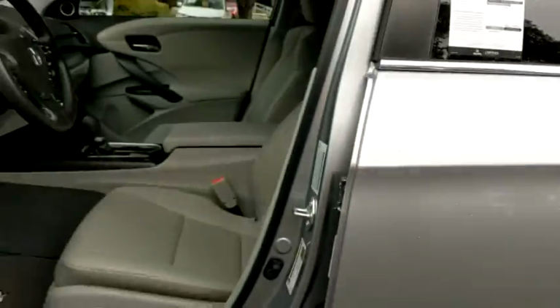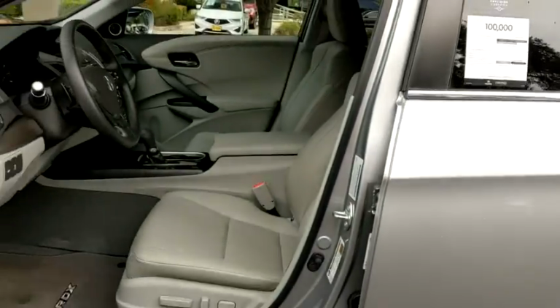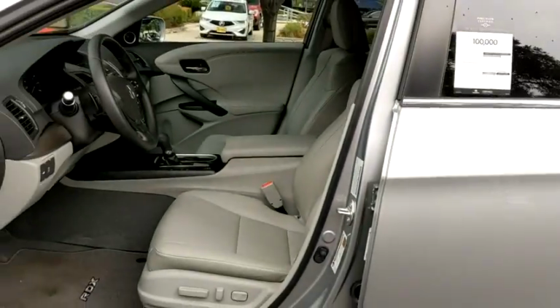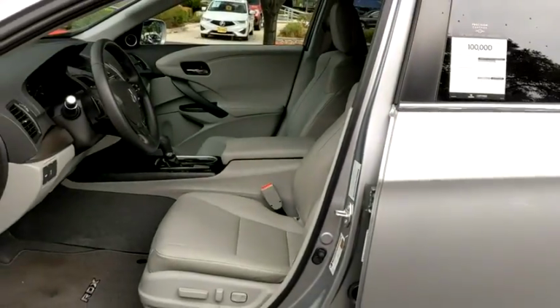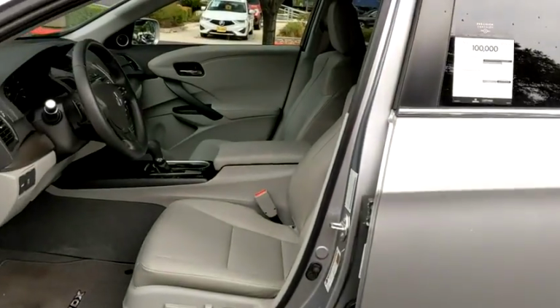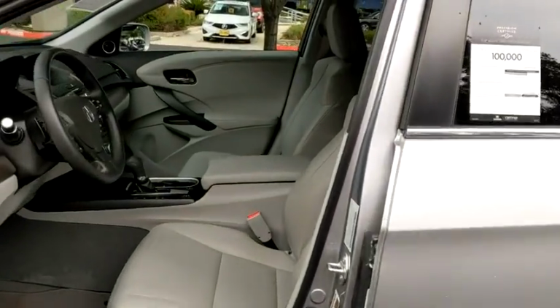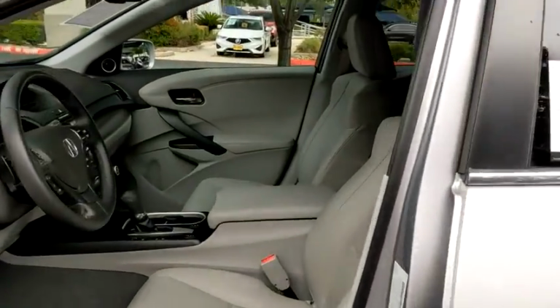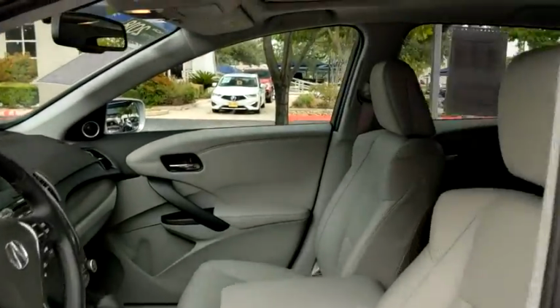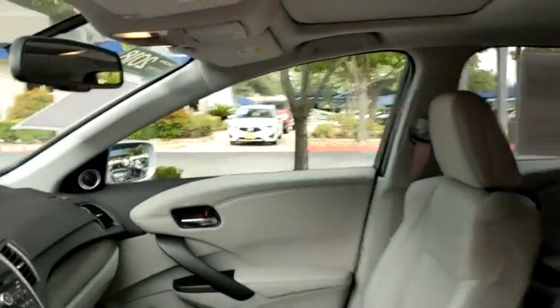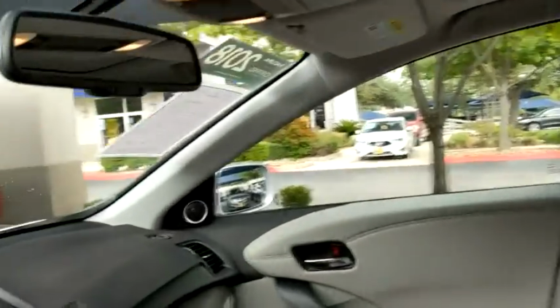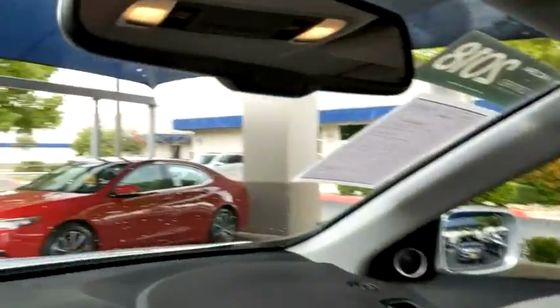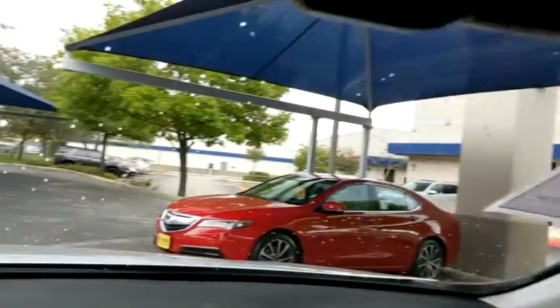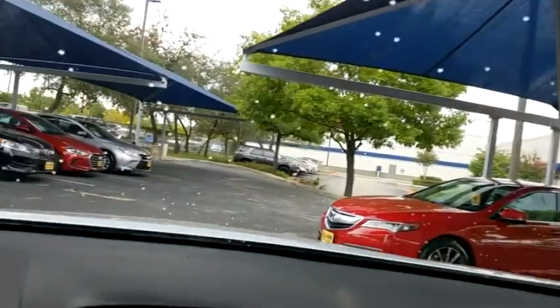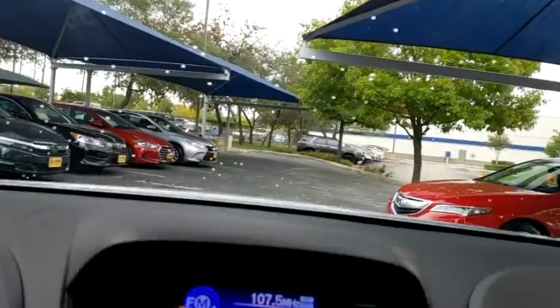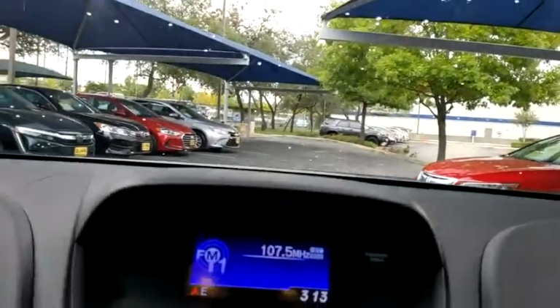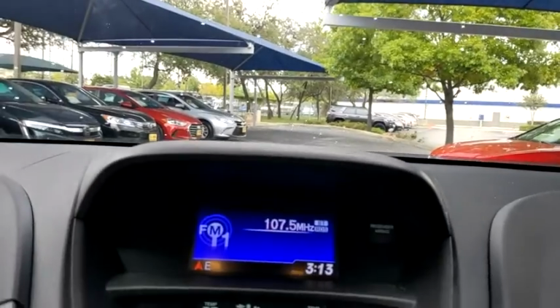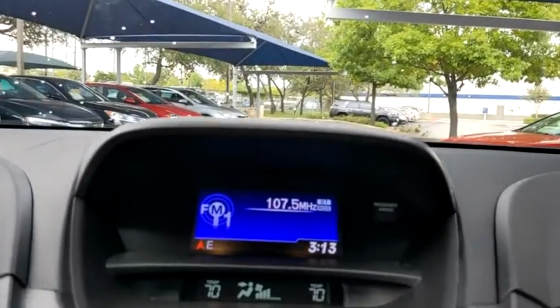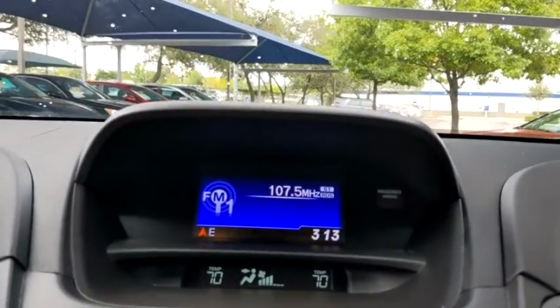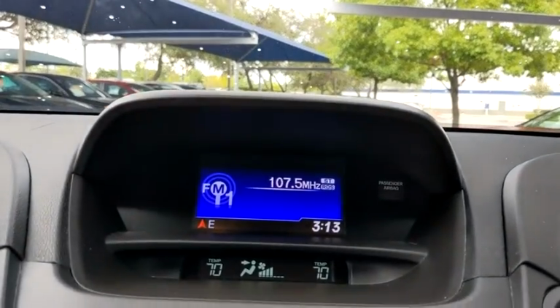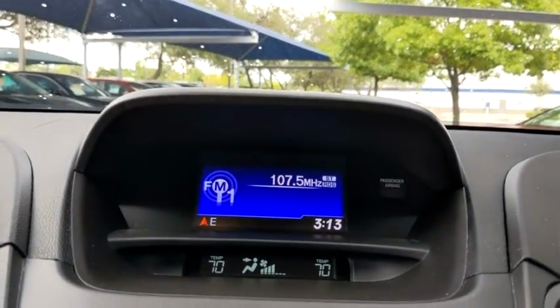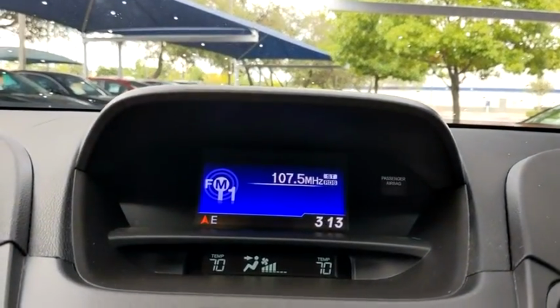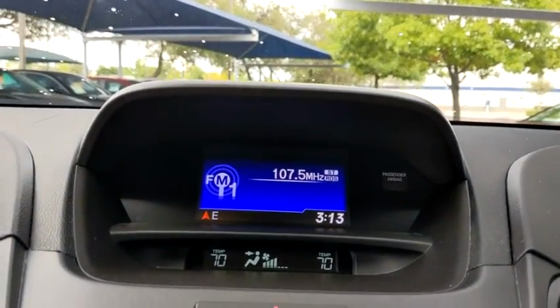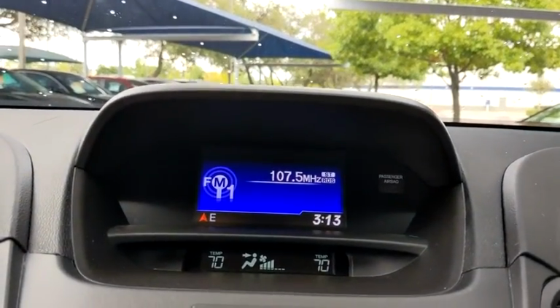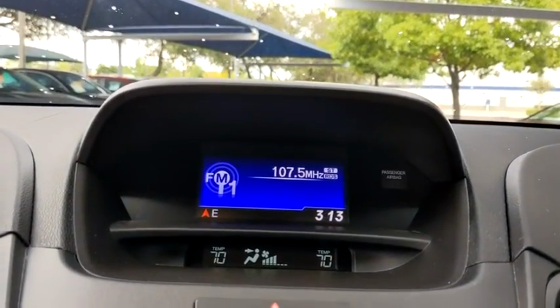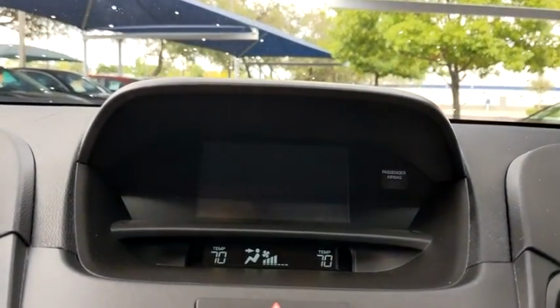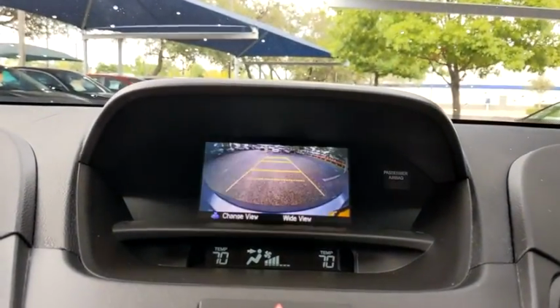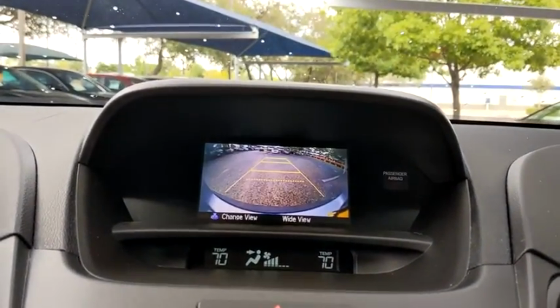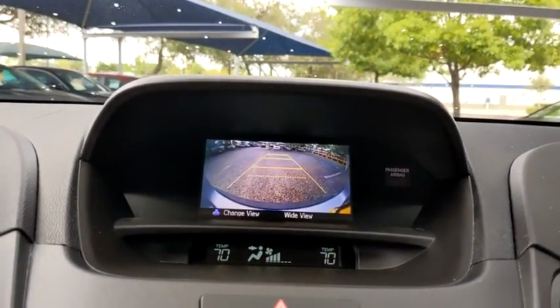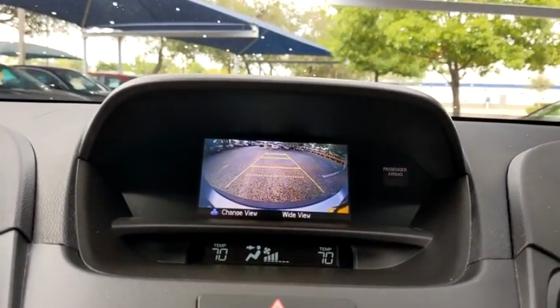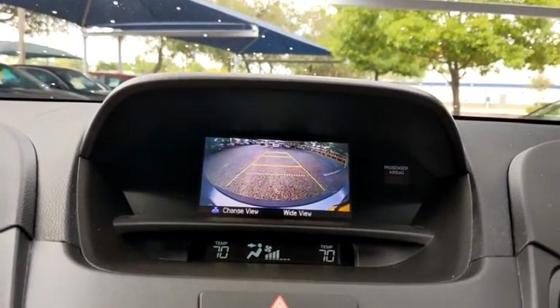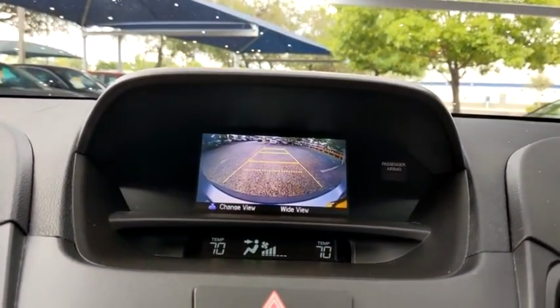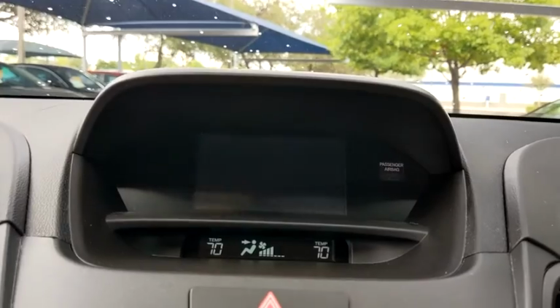This vehicle is Carfax certified one owner and qualifies for Carfax buy-back guarantee. This beauty will even make your house keys jealous. Drive it today!